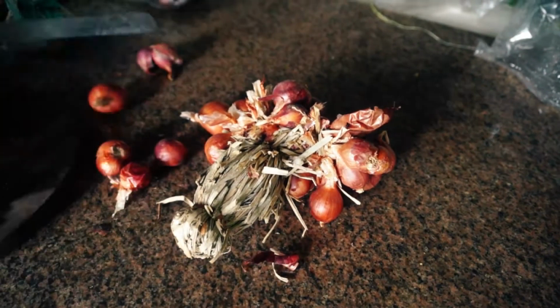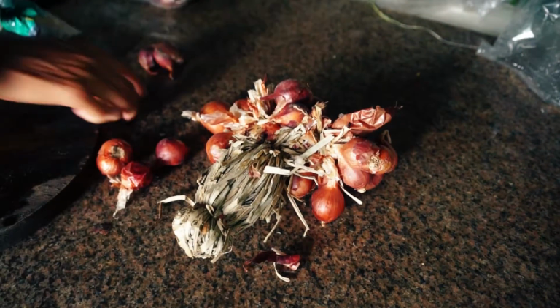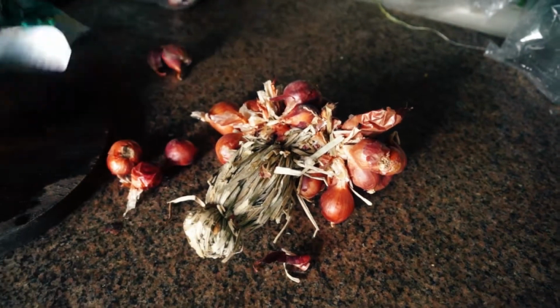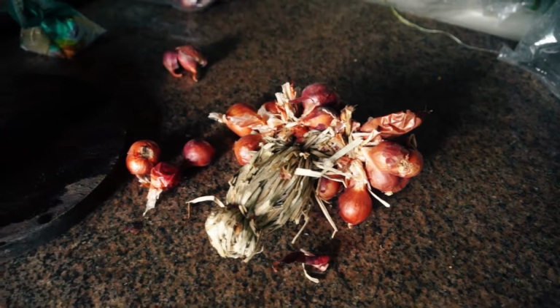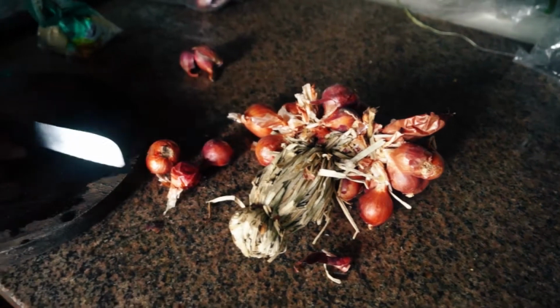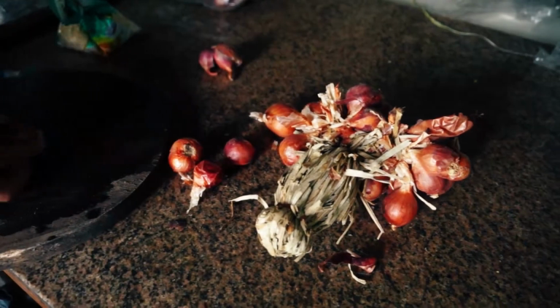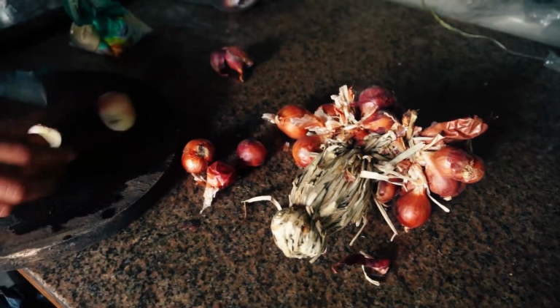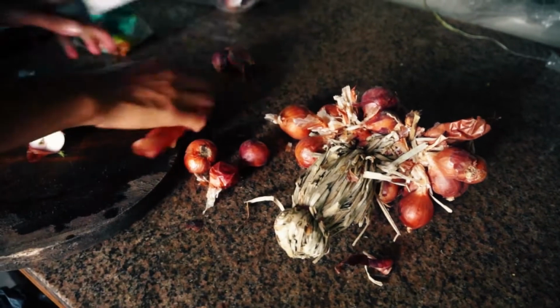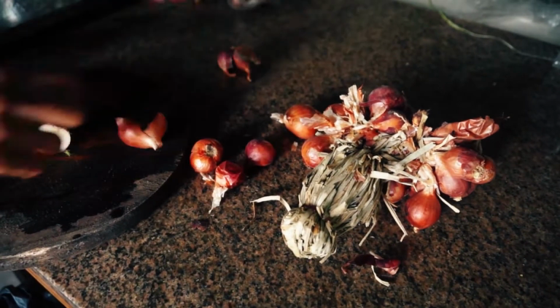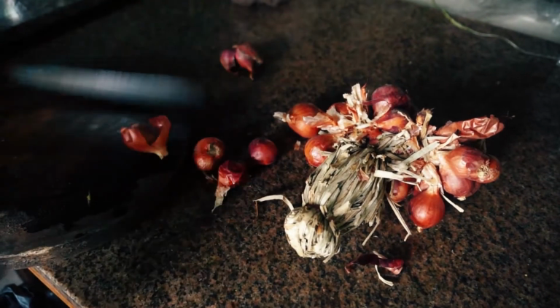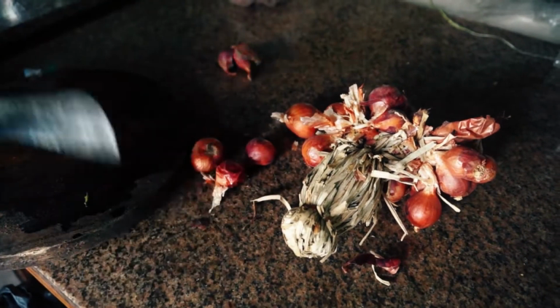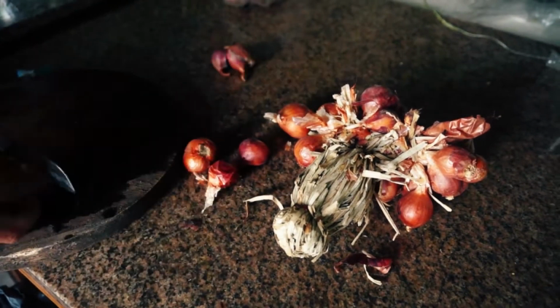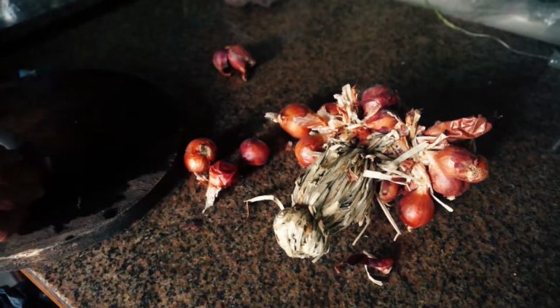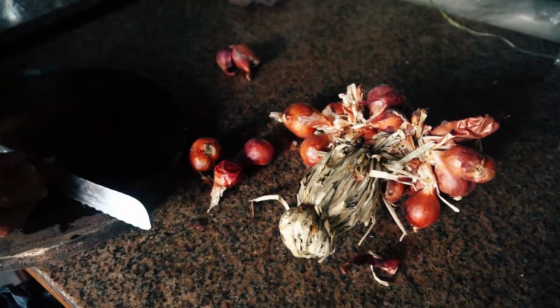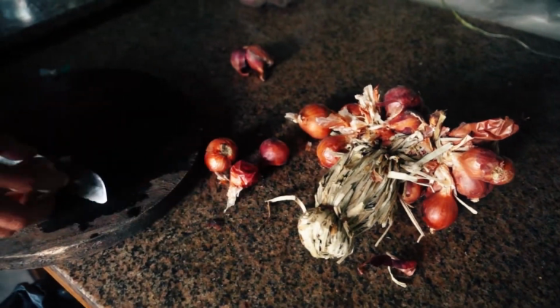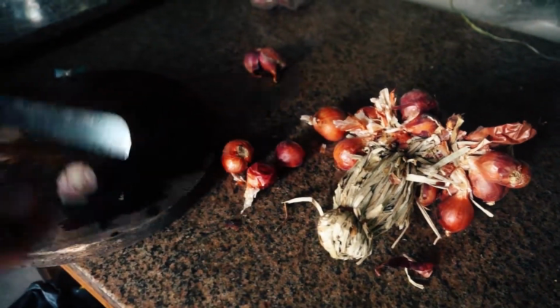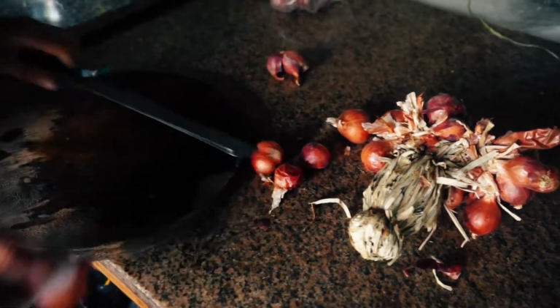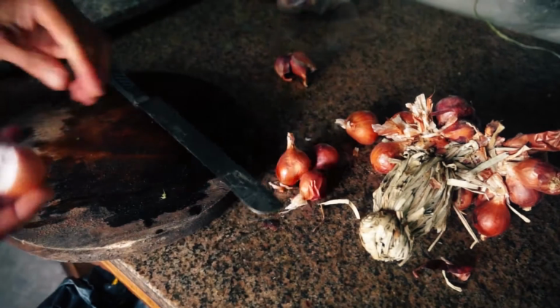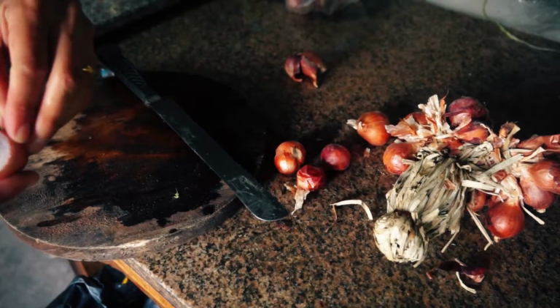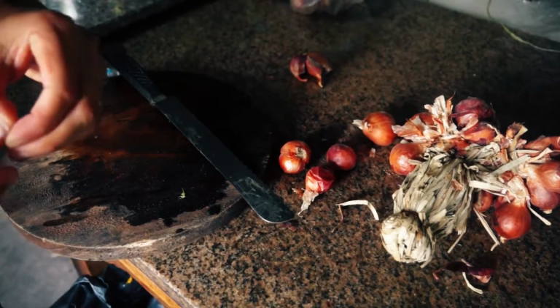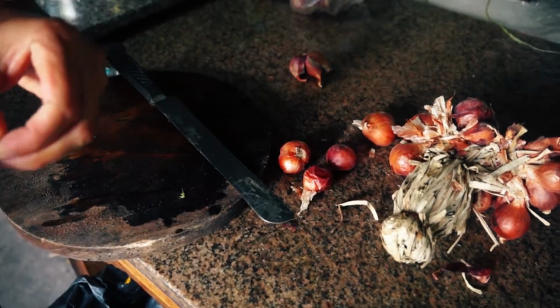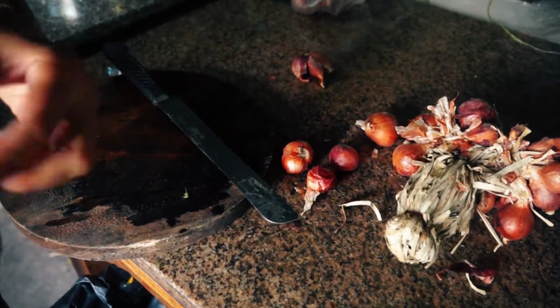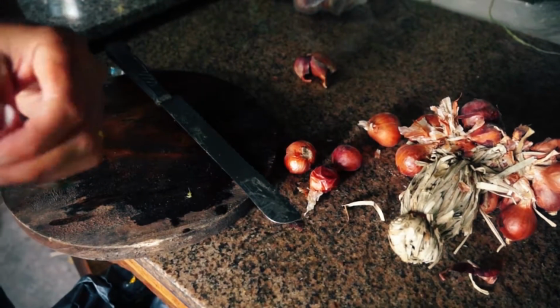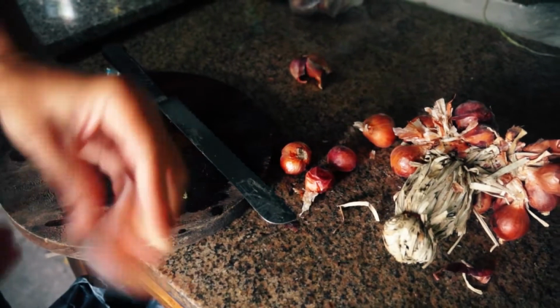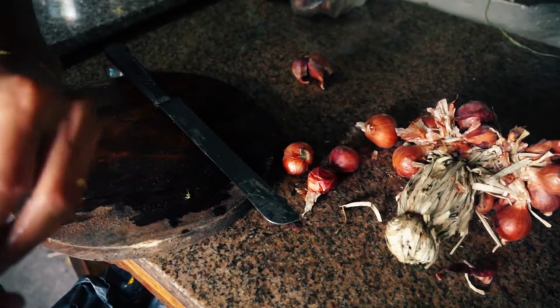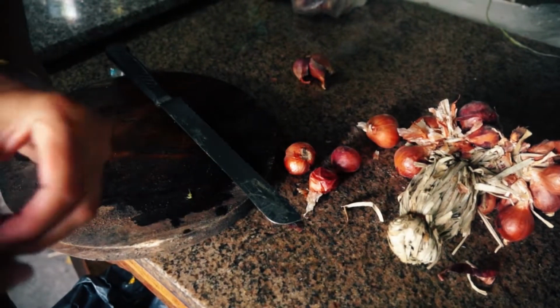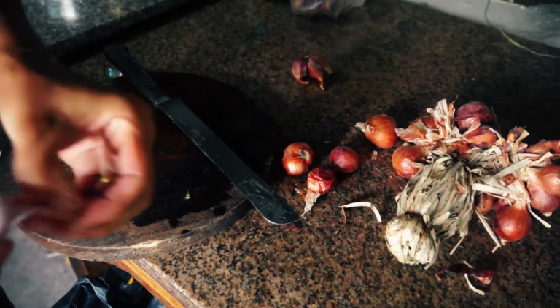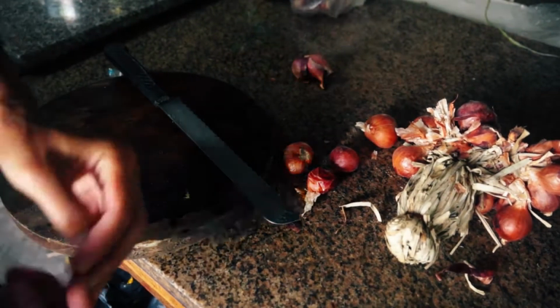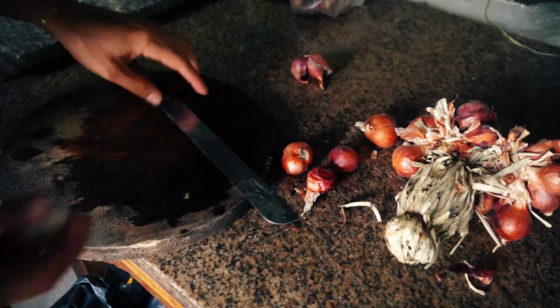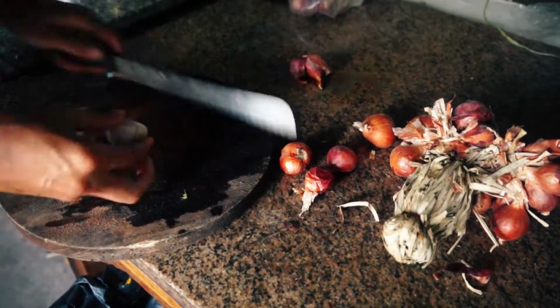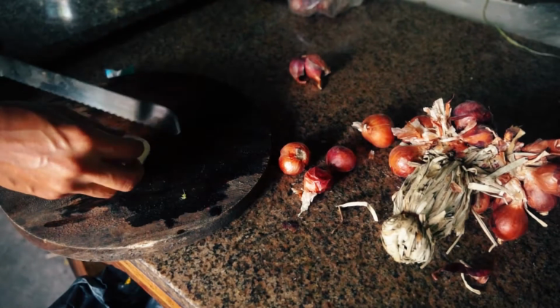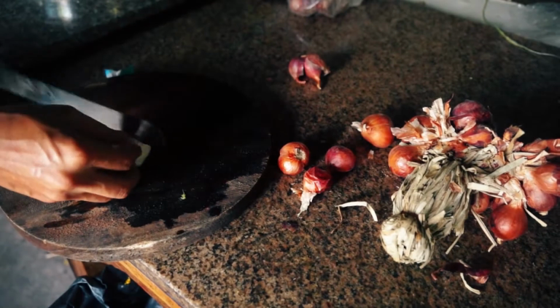Now she slices some shallots as well. Remove the skin and make sure to slice them pretty thin.